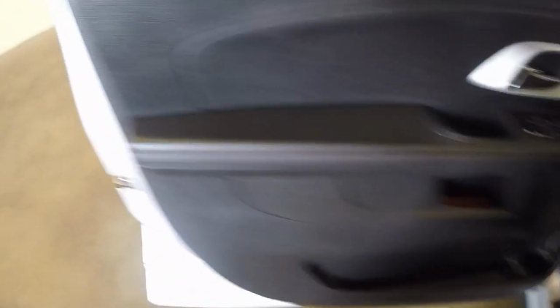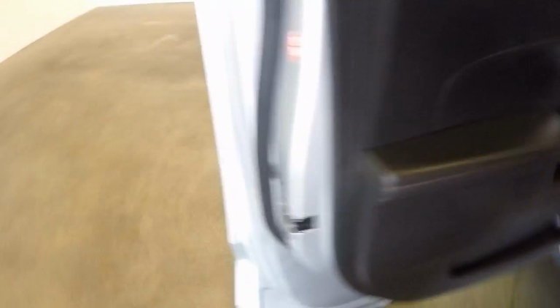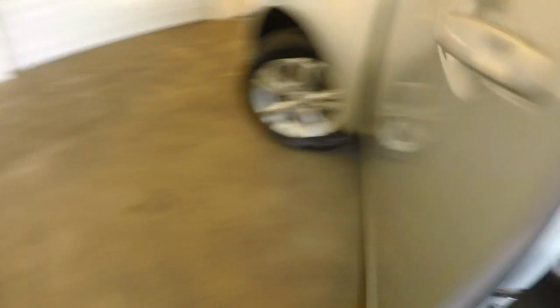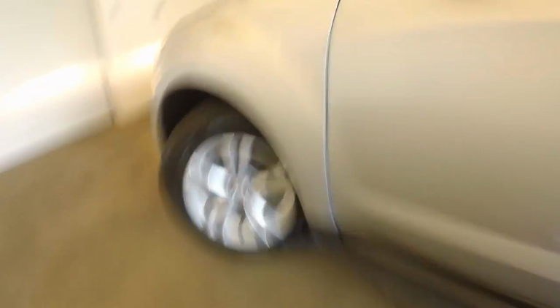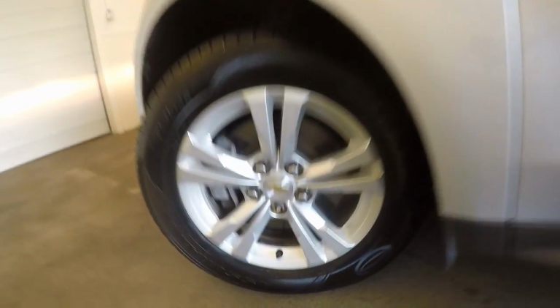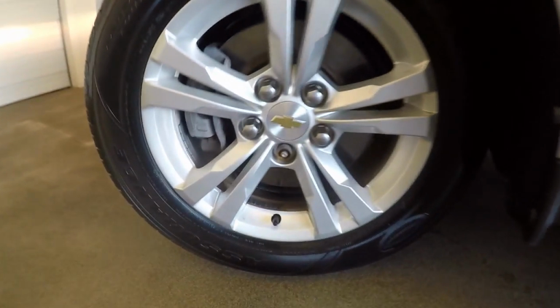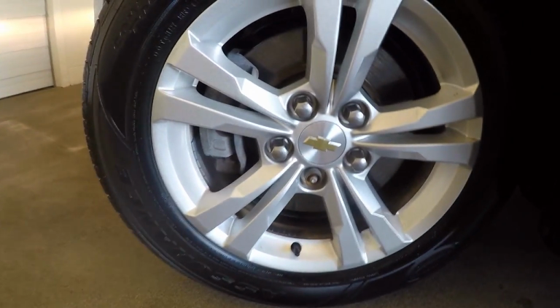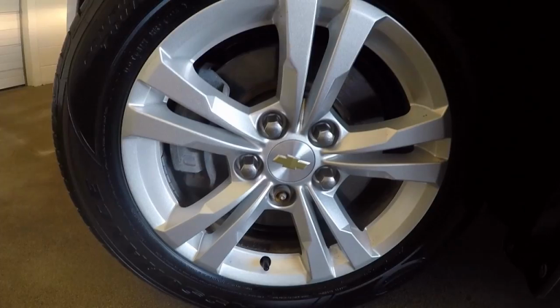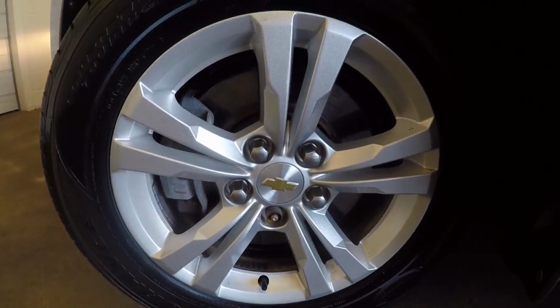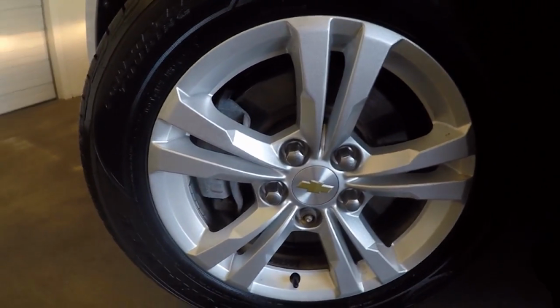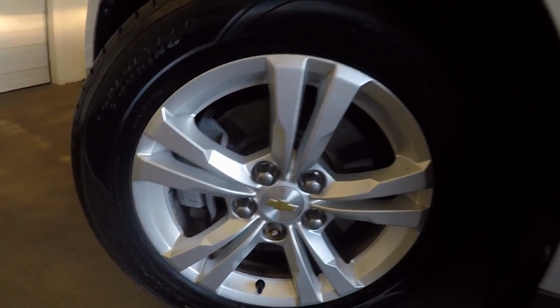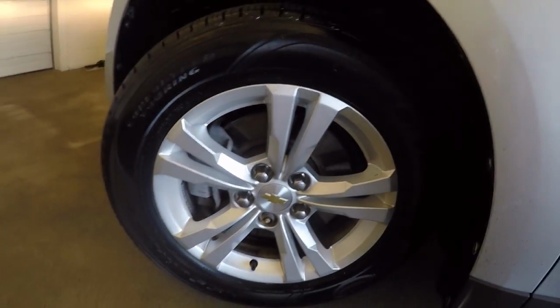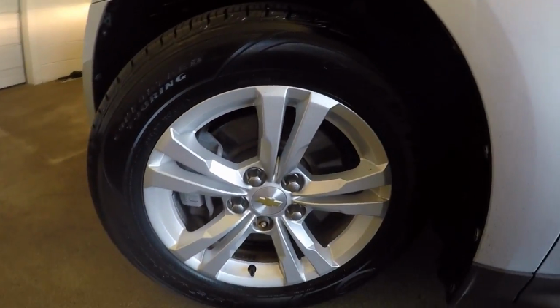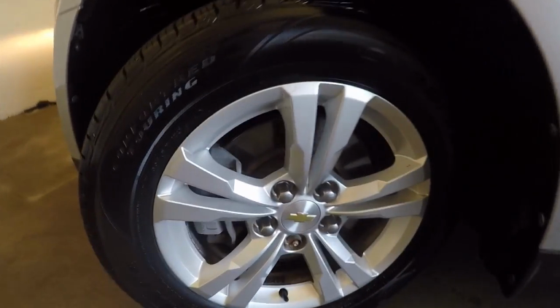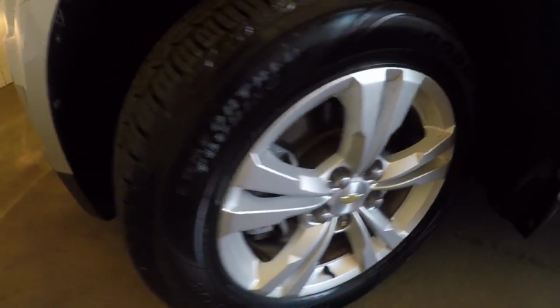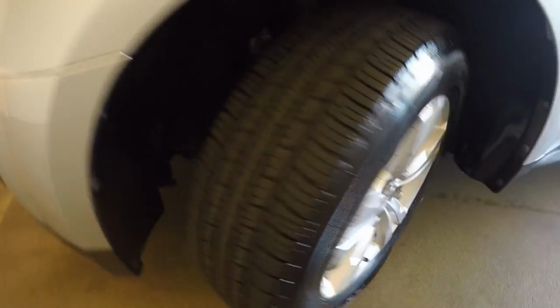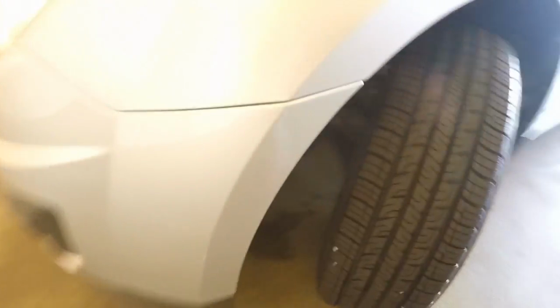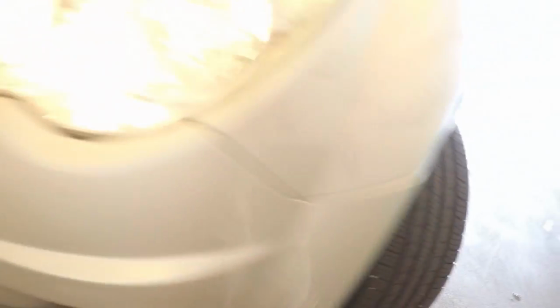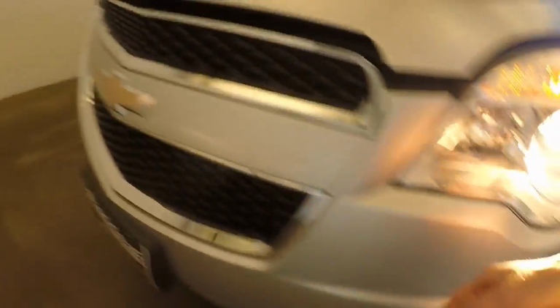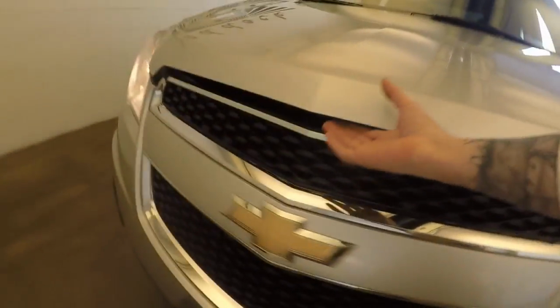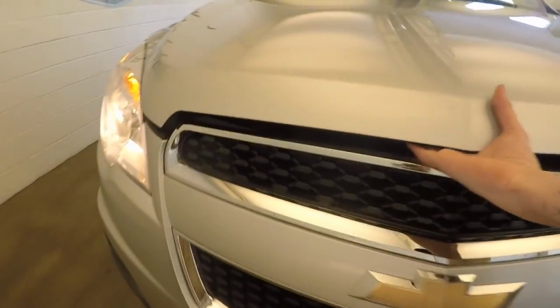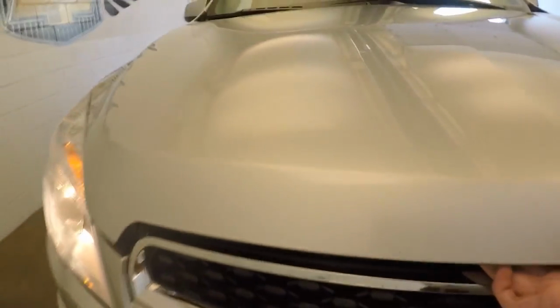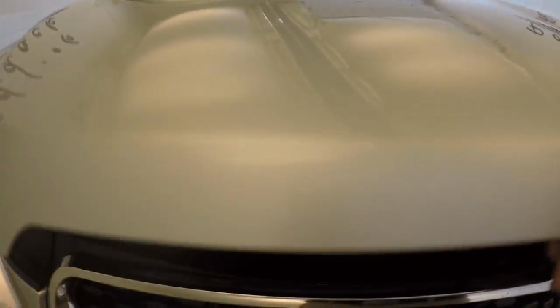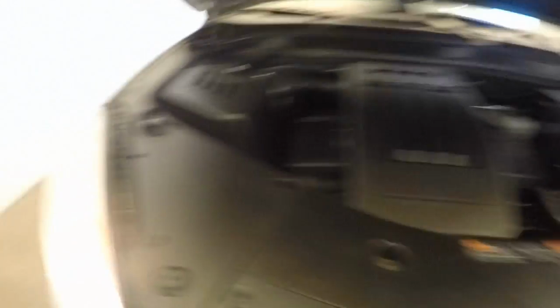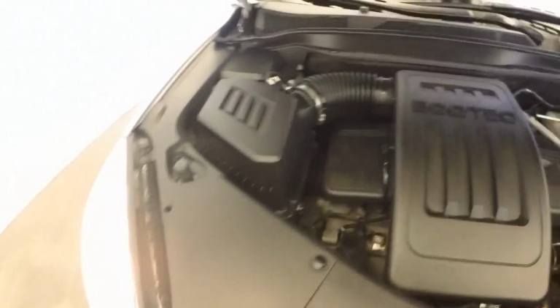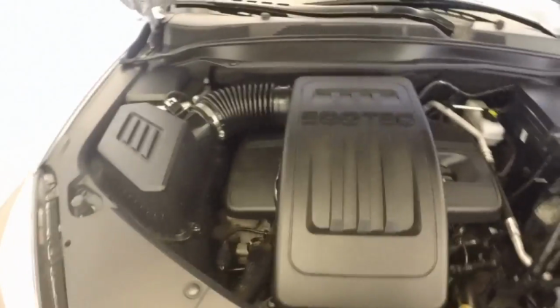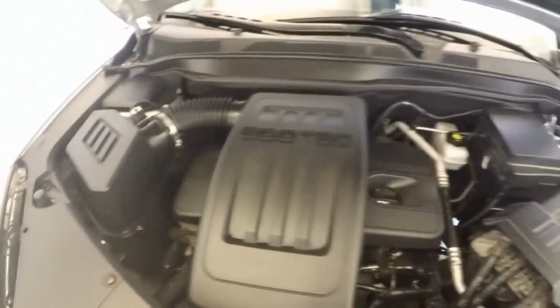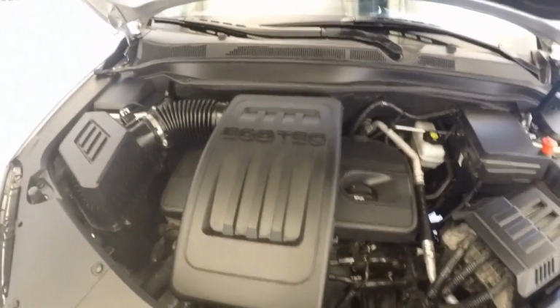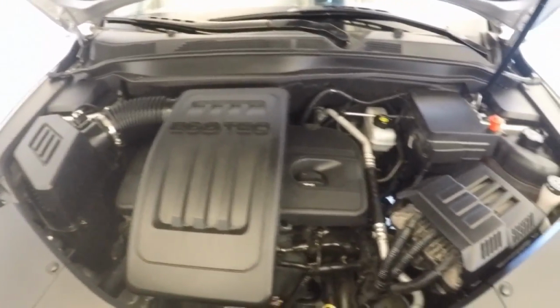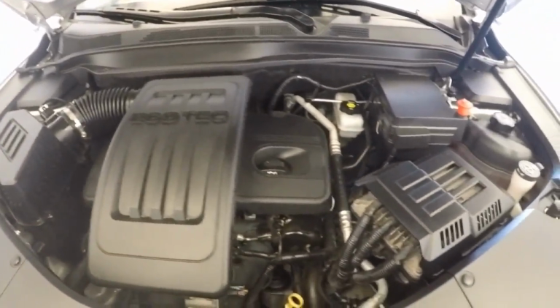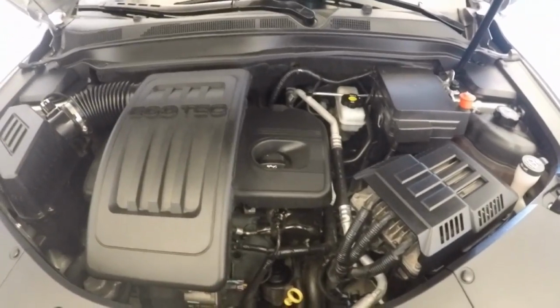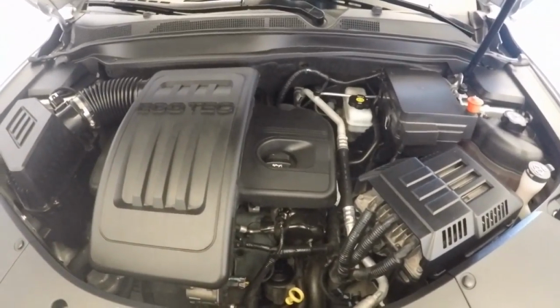Check the wheel. Each wheel has a wheel lock on it, so that way you don't have to worry about somebody trying to steal your wheels.